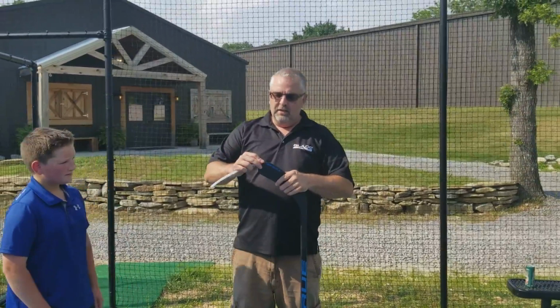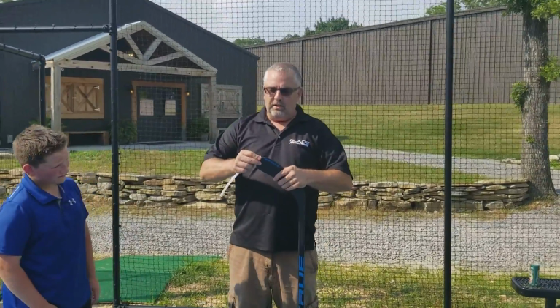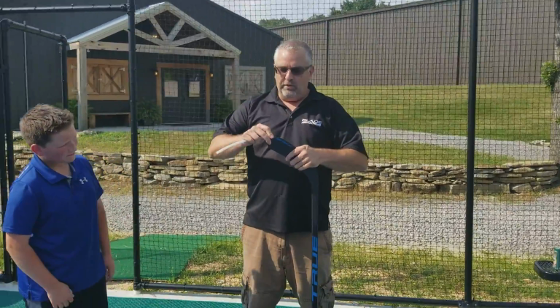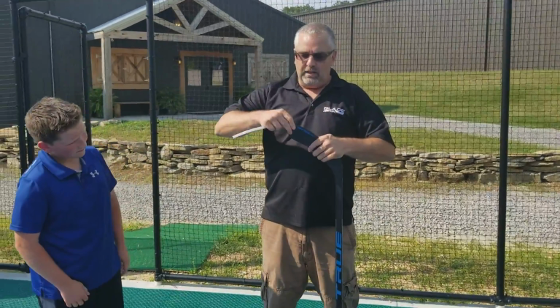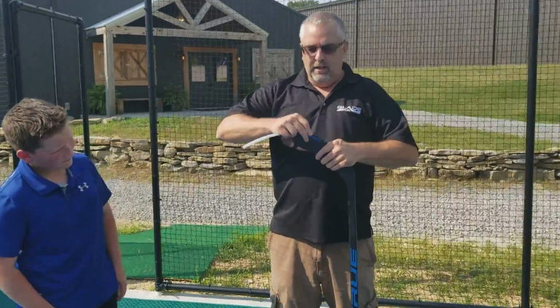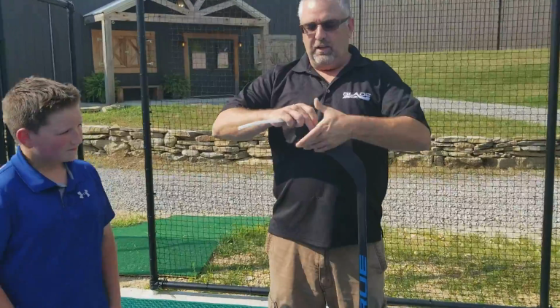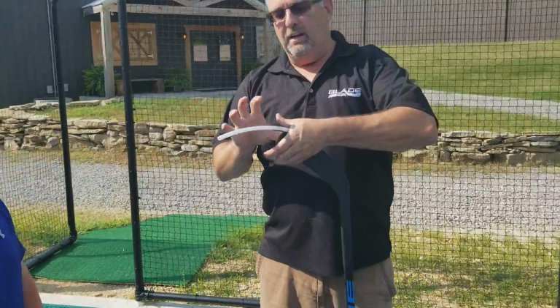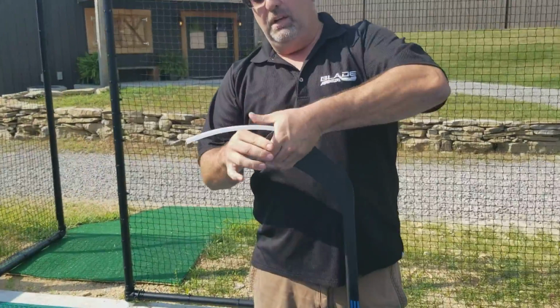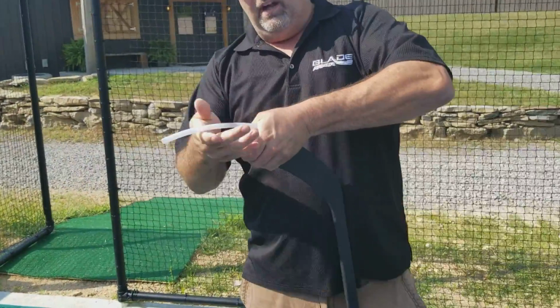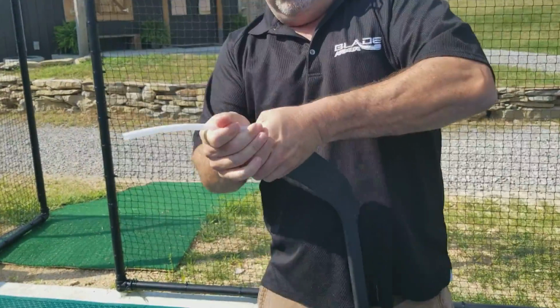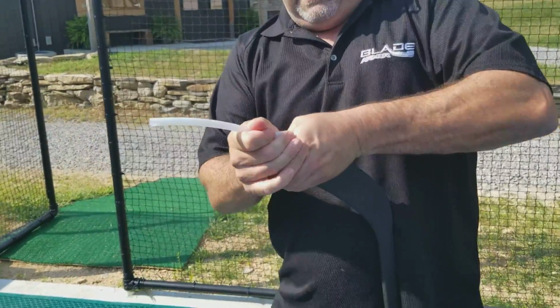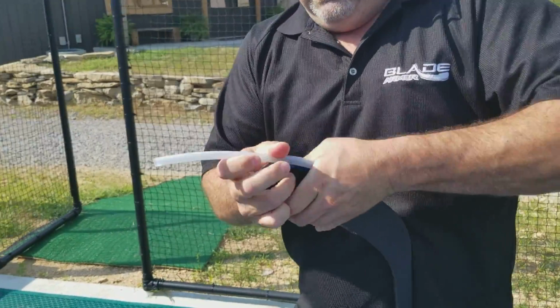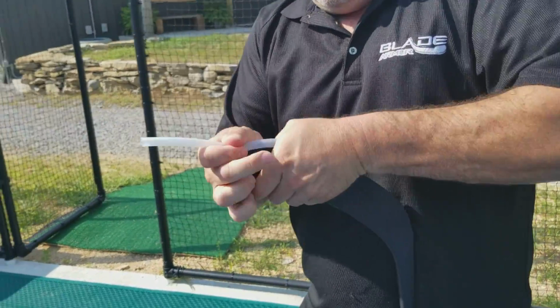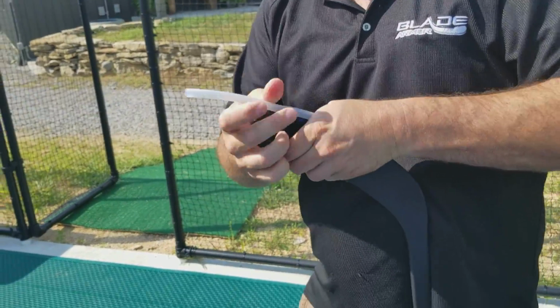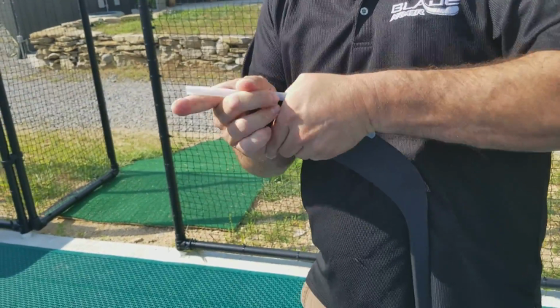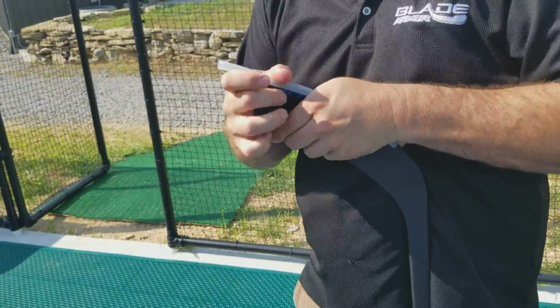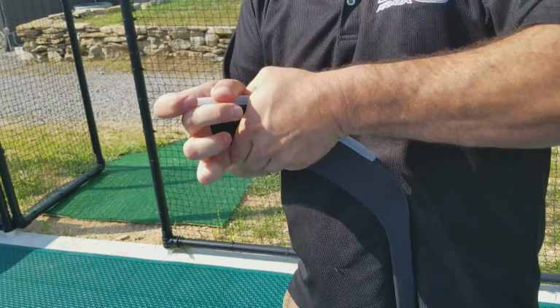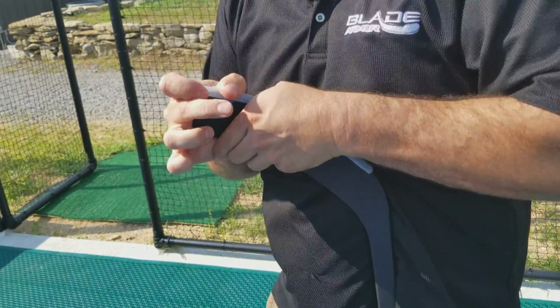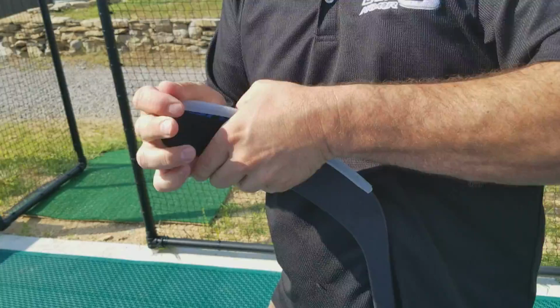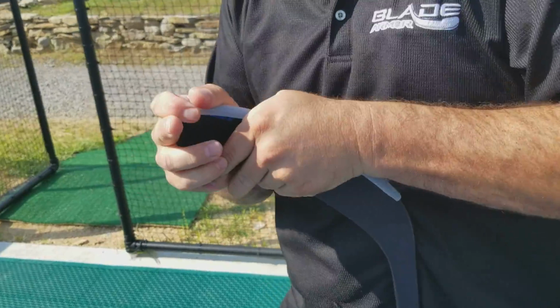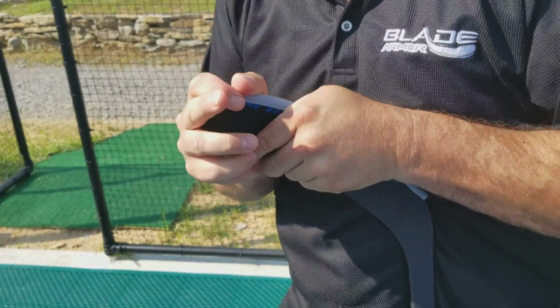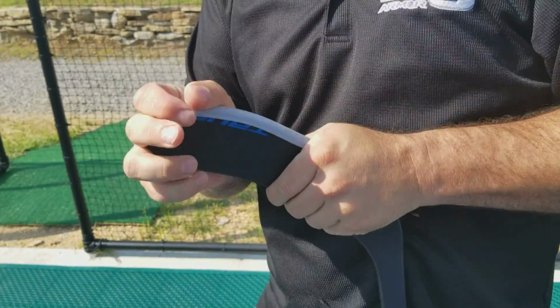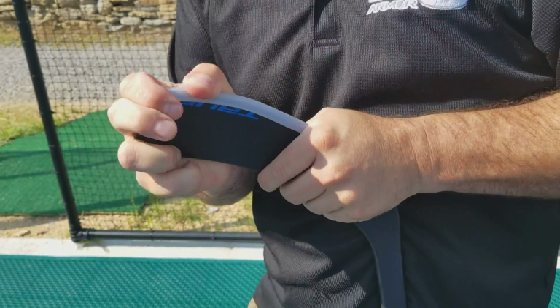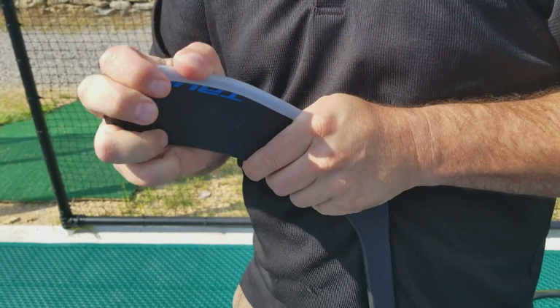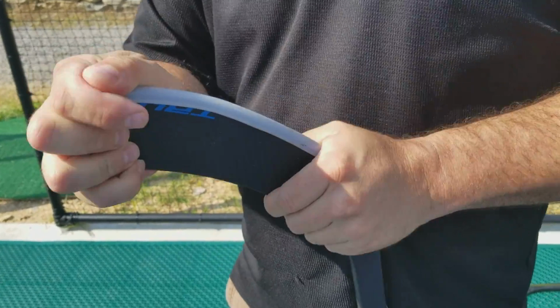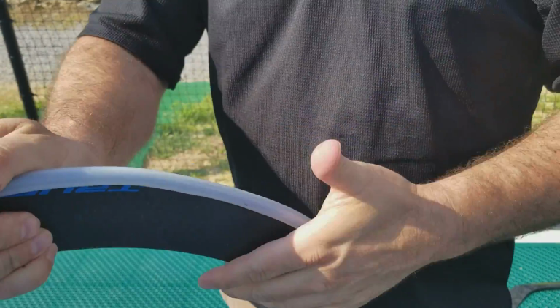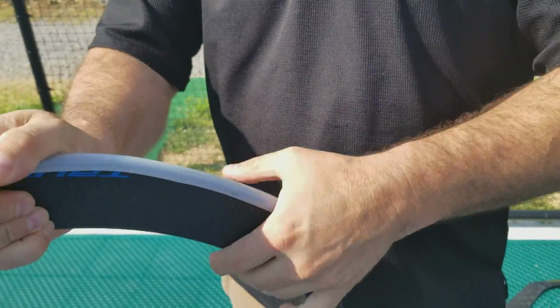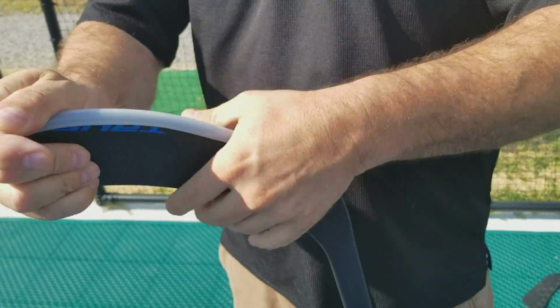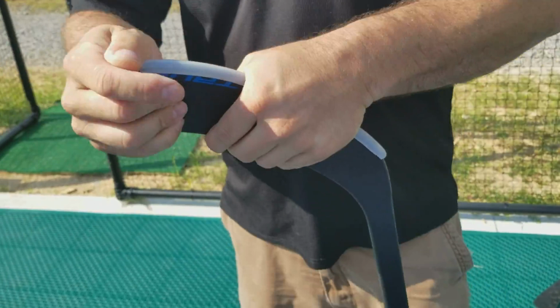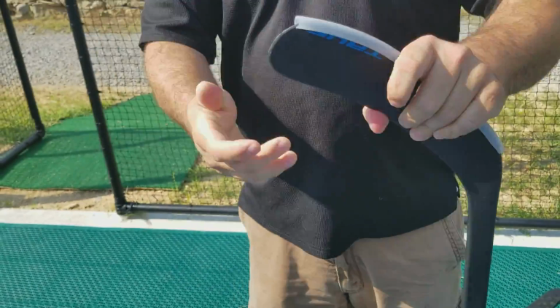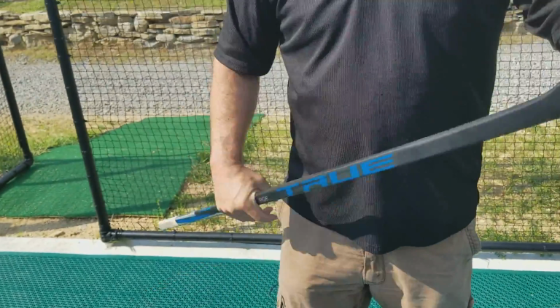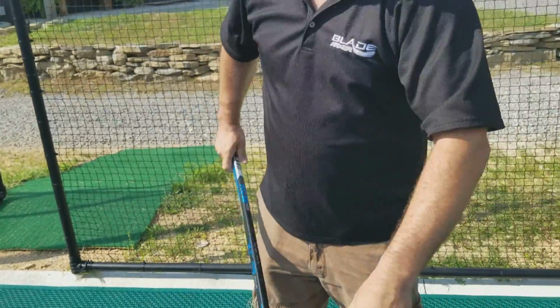Just start at the toe of the stick. You just slide it on a little bit. Use your left hand to press down, and as you move along, you just press down. And that'll be on there pretty good once we get going here. And you can trim as needed to get it on the stick properly.